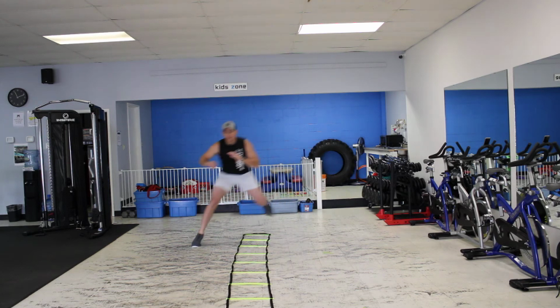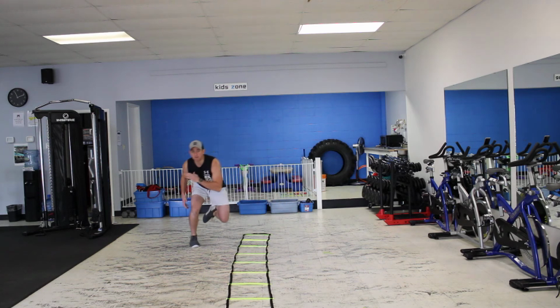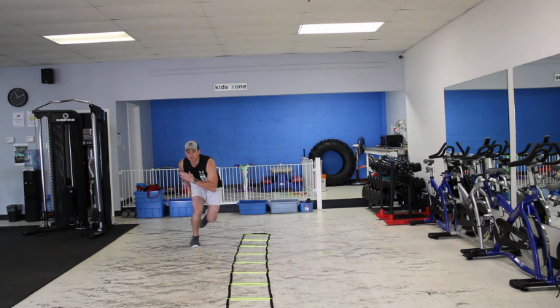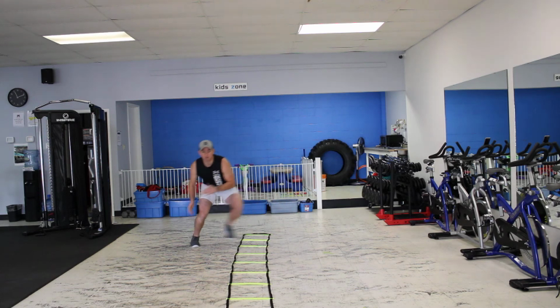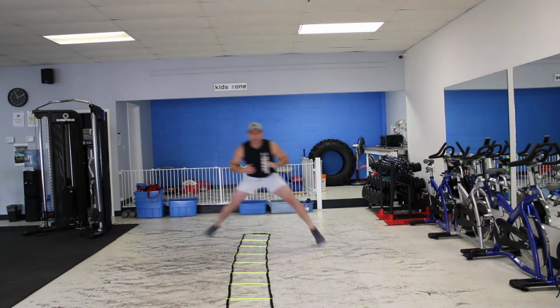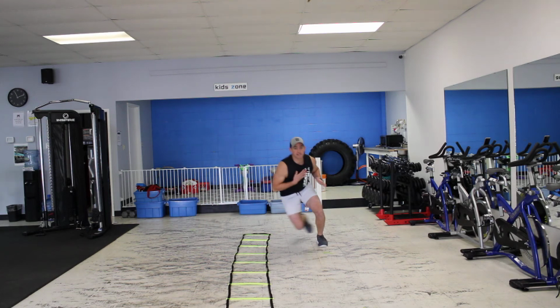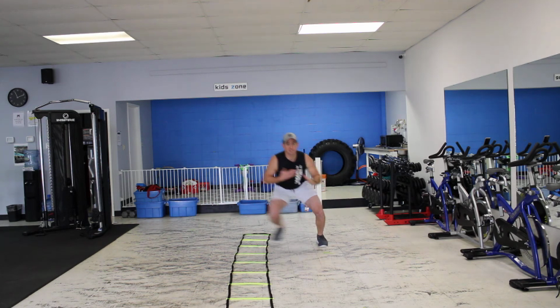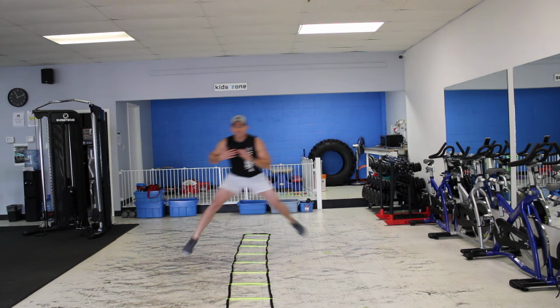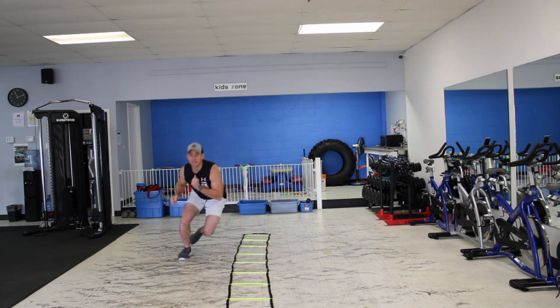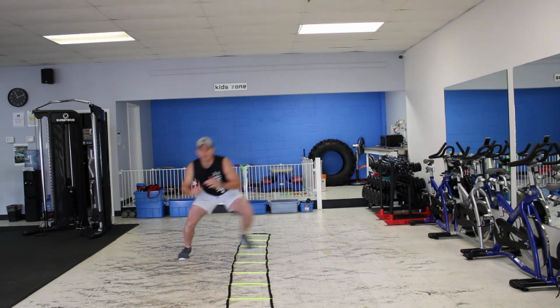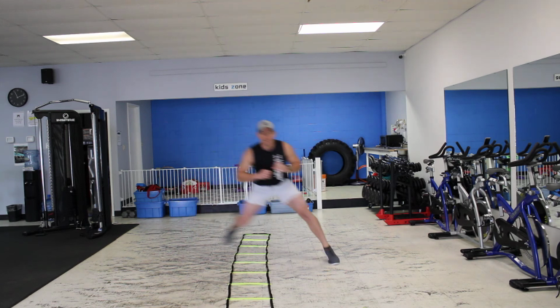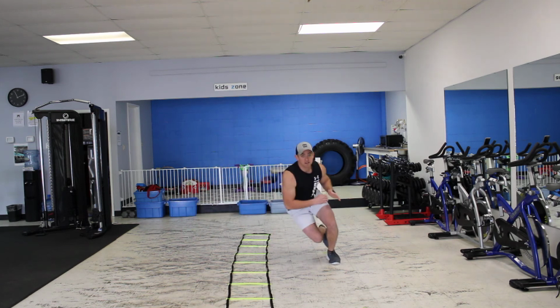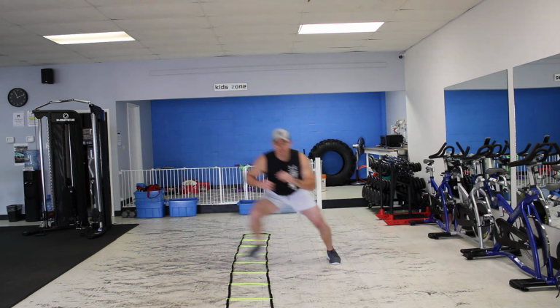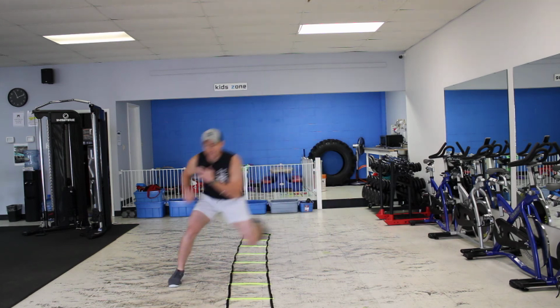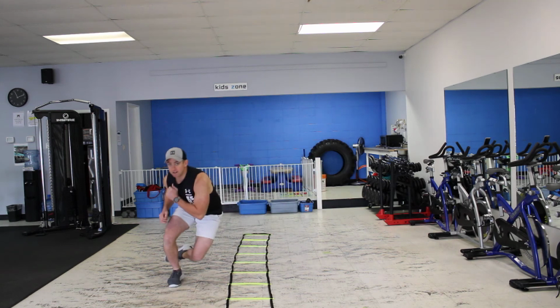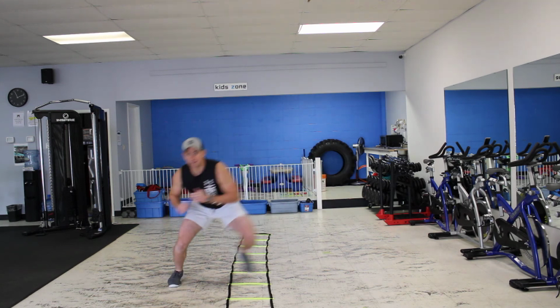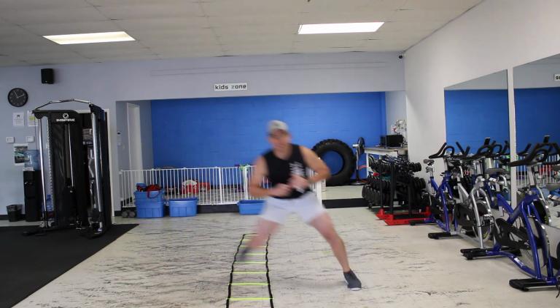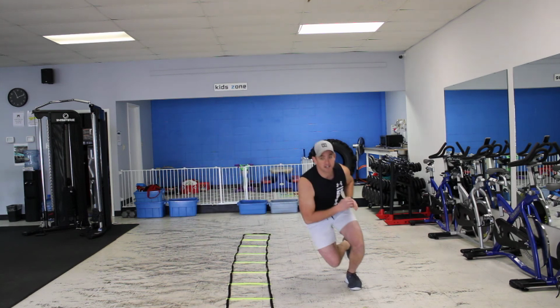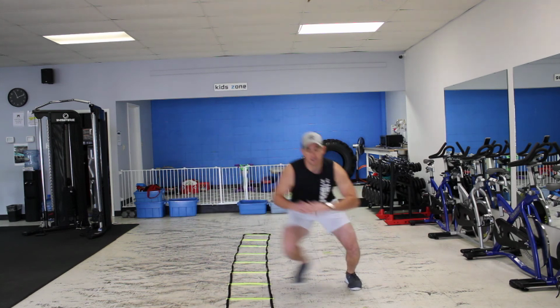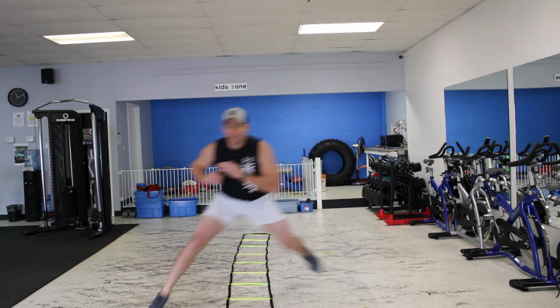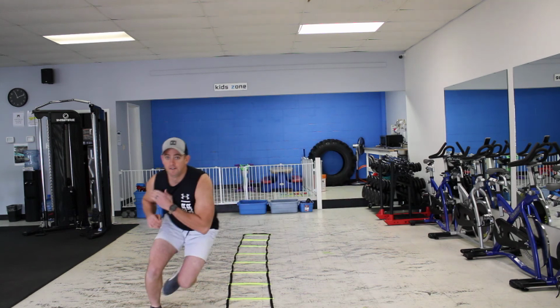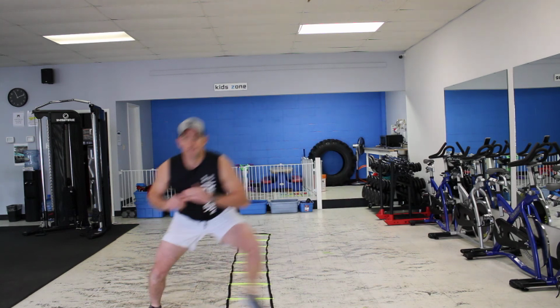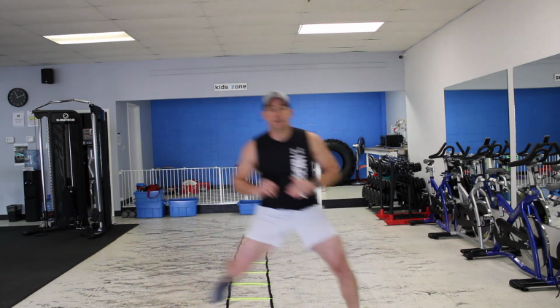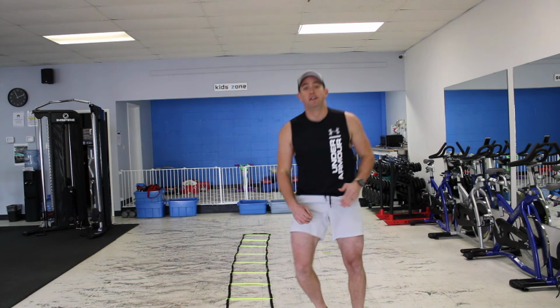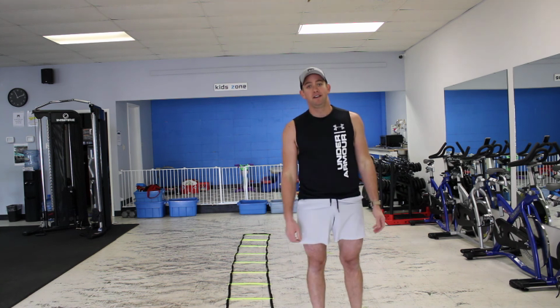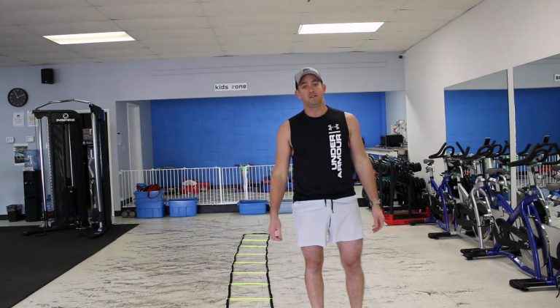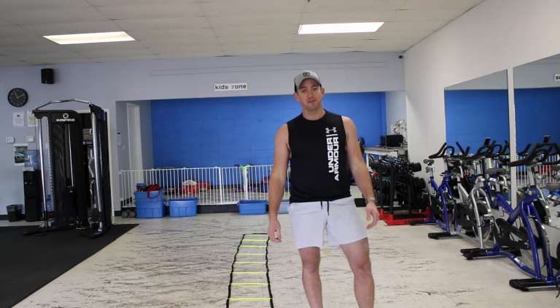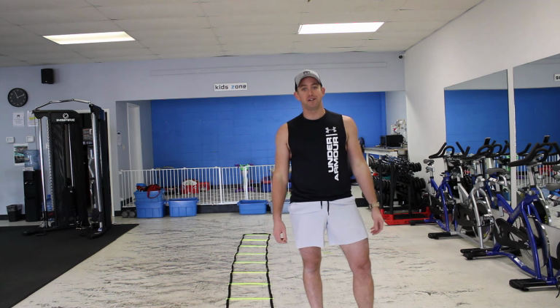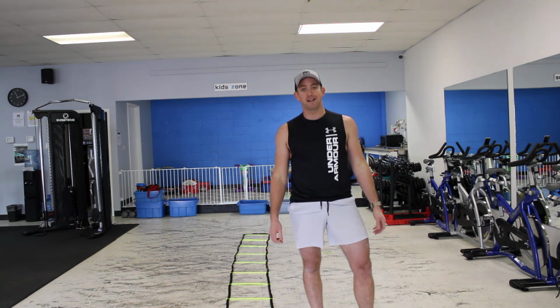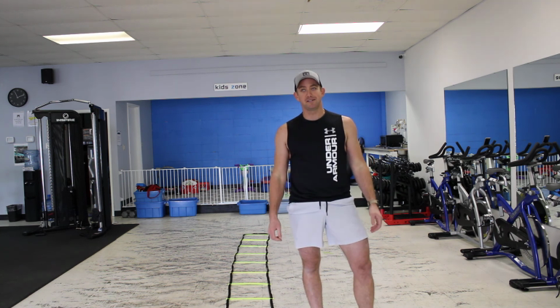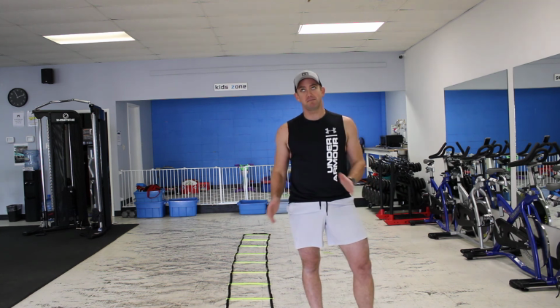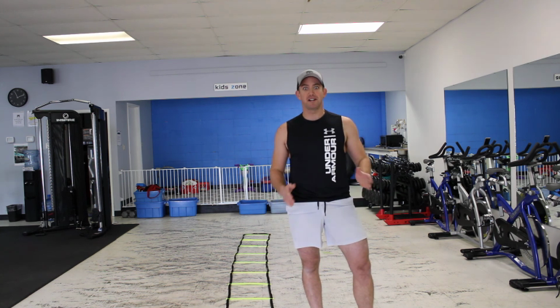You can pause if you want, but if you want to keep that chest high, go side-to-side across your object. Those are your Agility Ladder Speed Skaters.